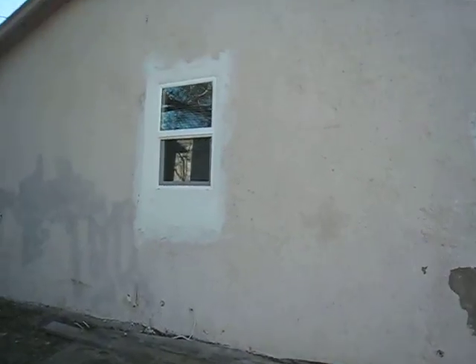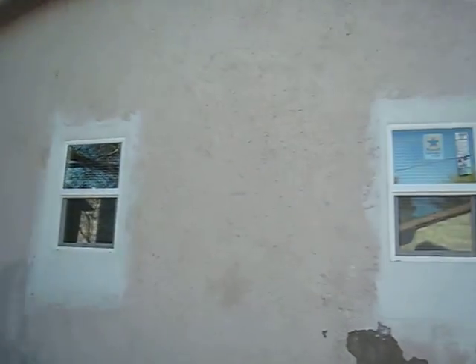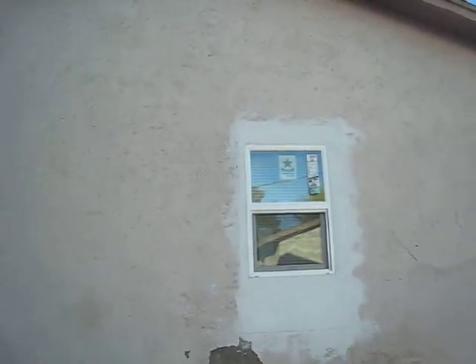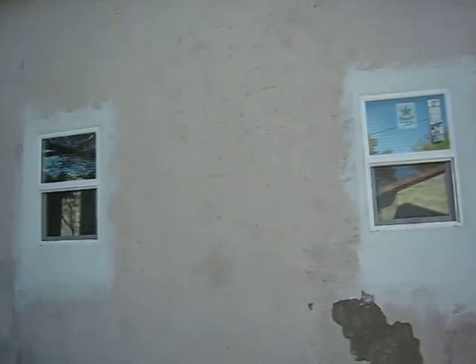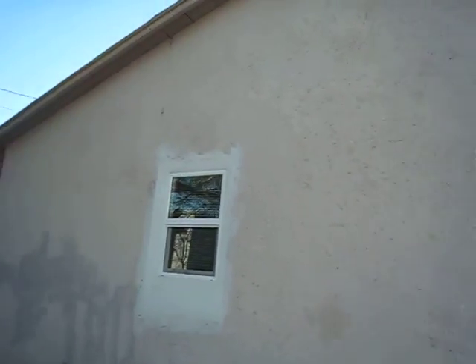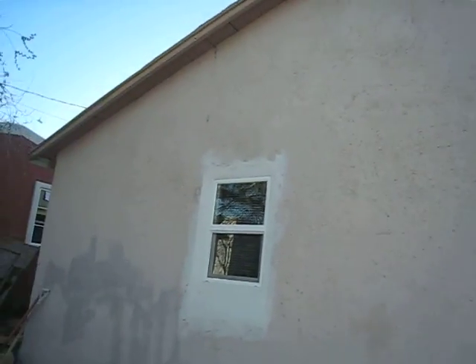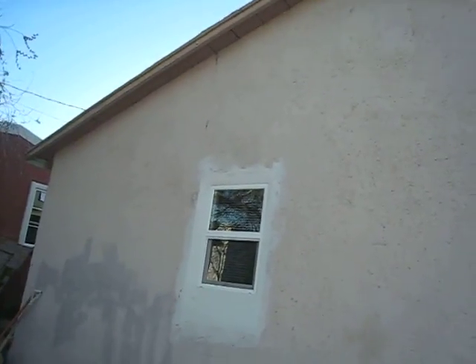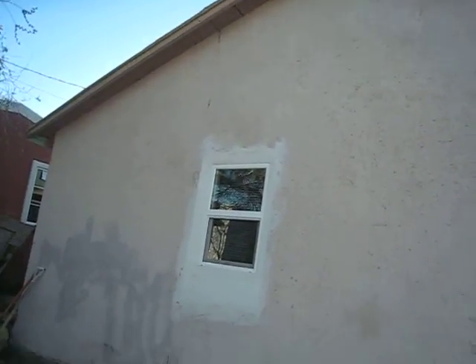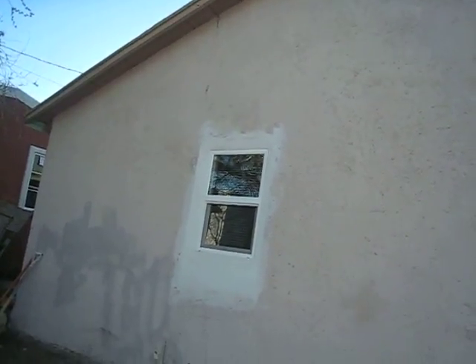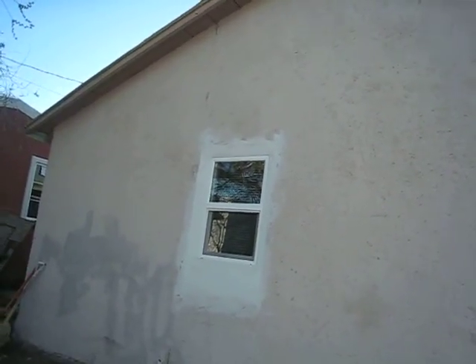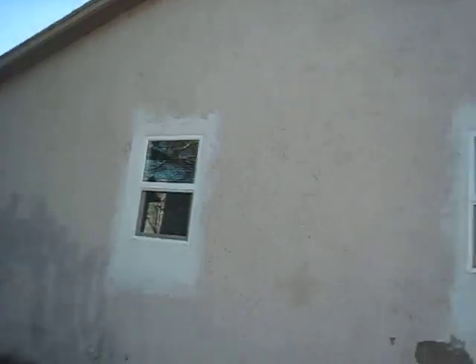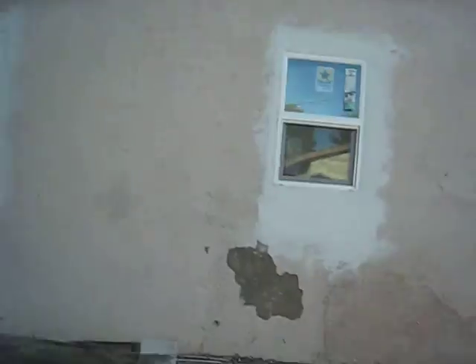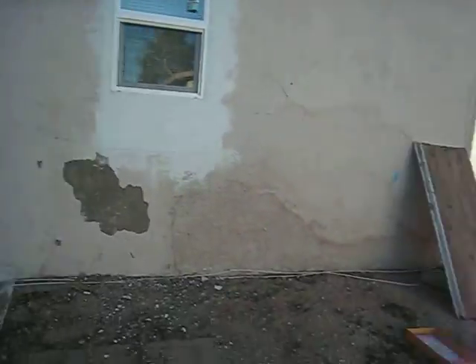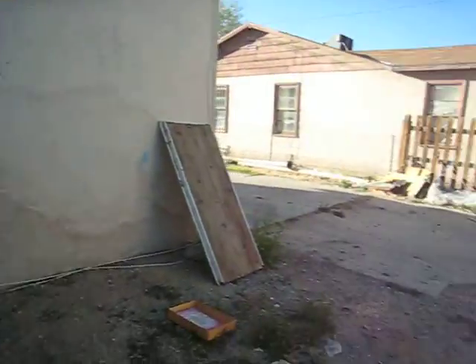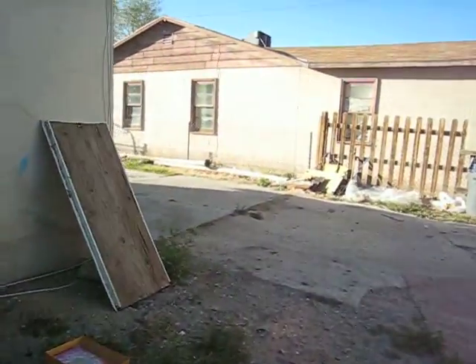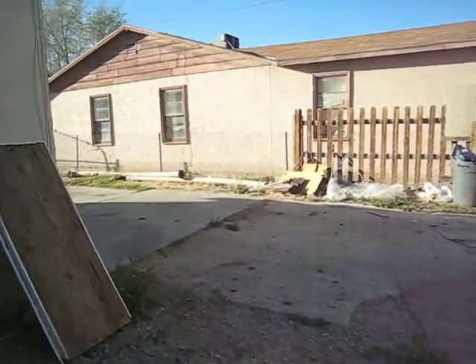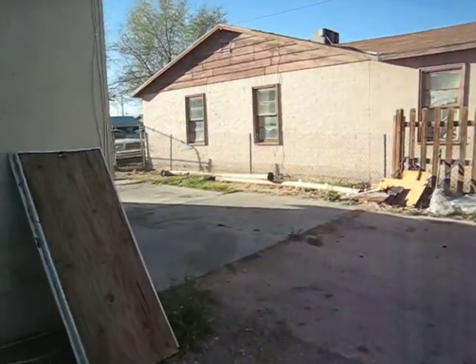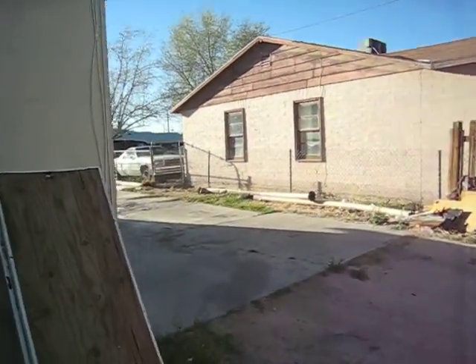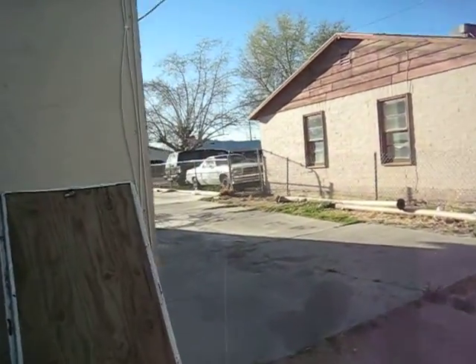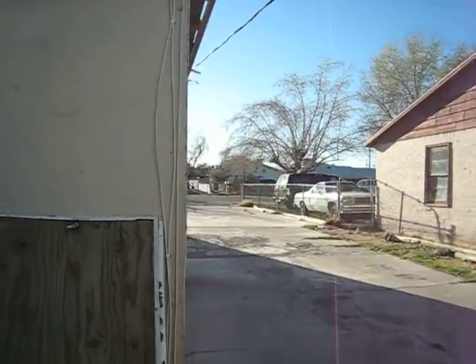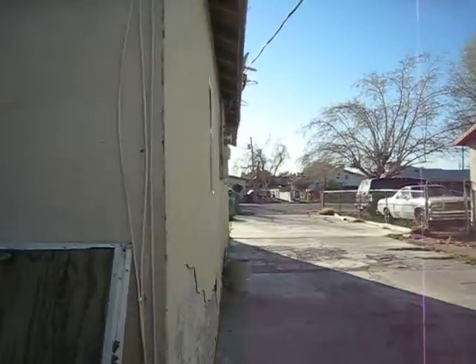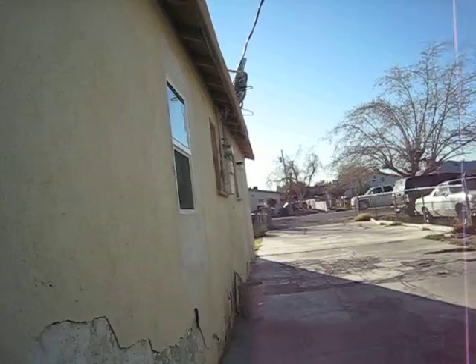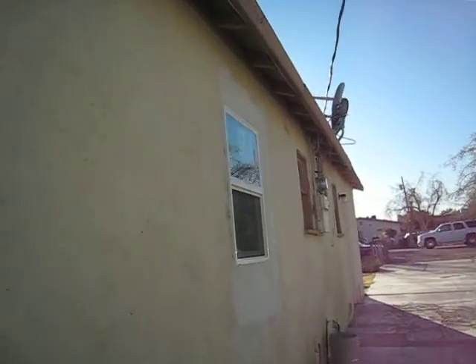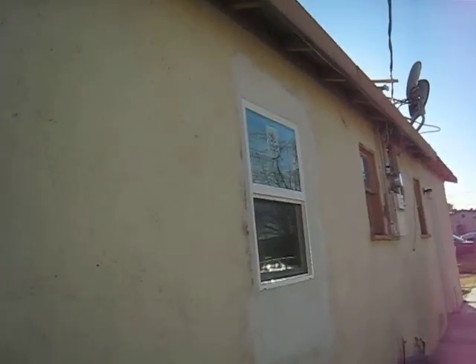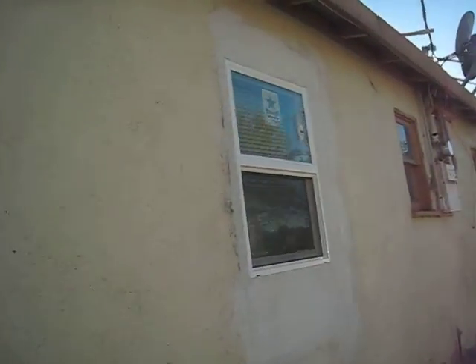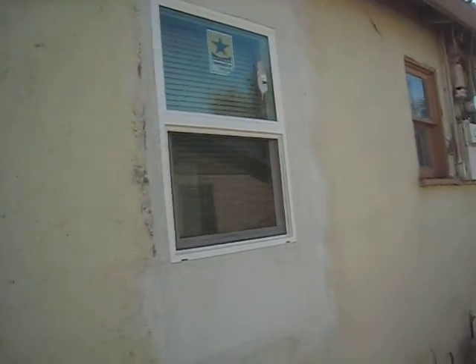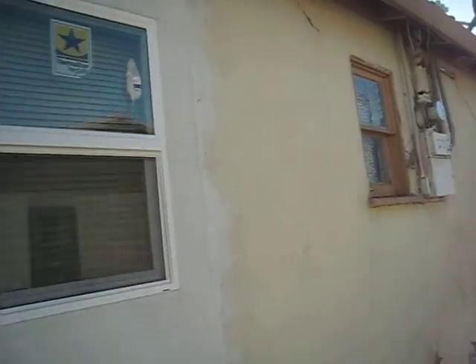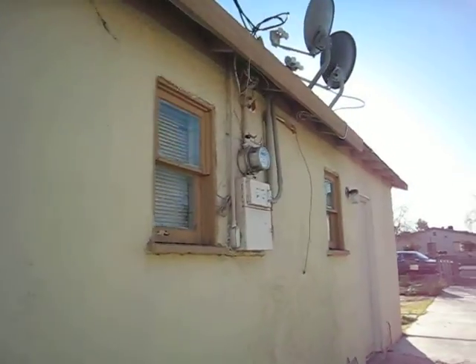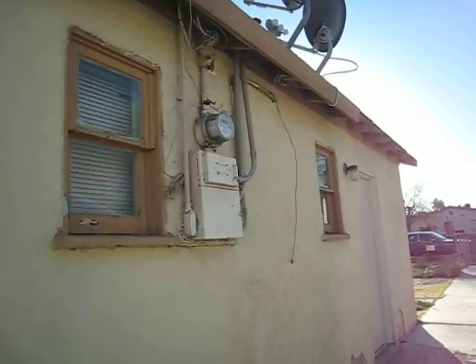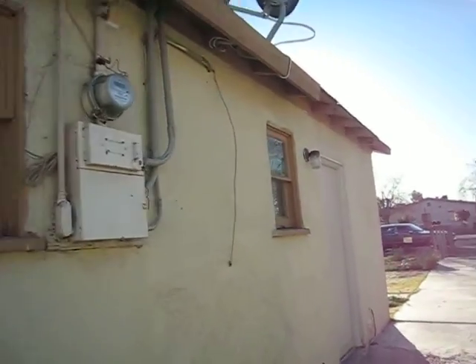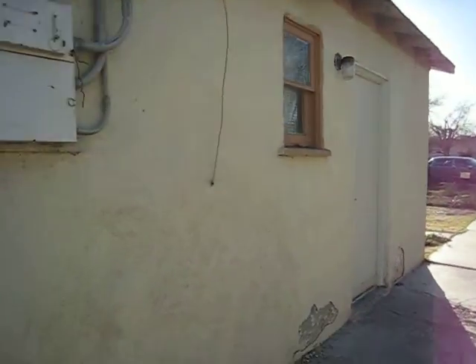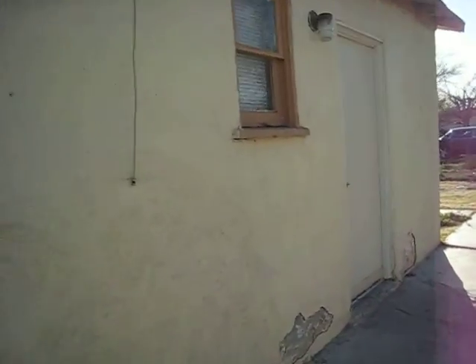I'm really nervous about your windows — these do not meet code, and it's a big problem. Someone dies in this house, it's not going to be pretty.